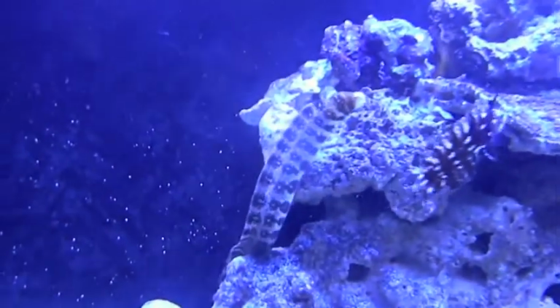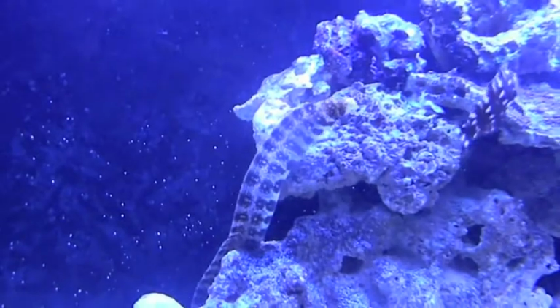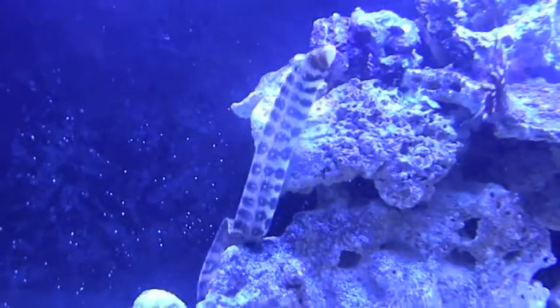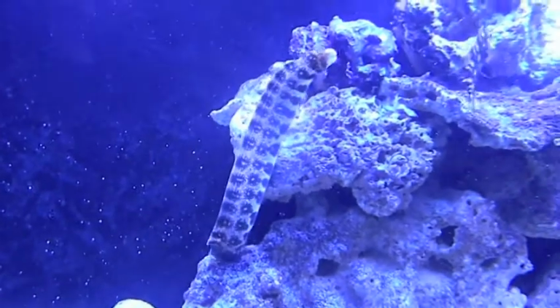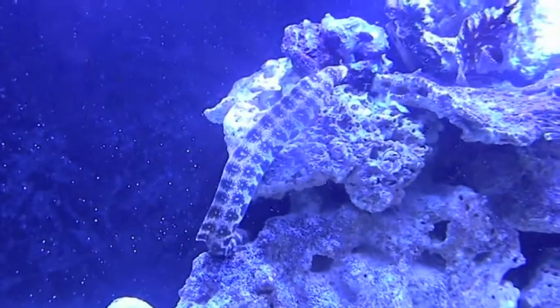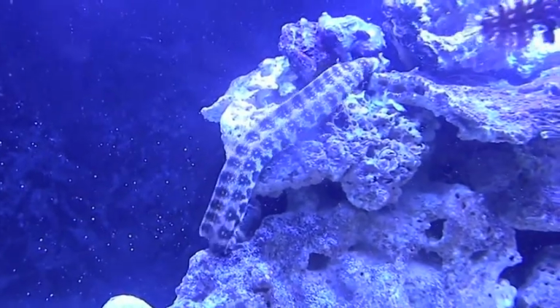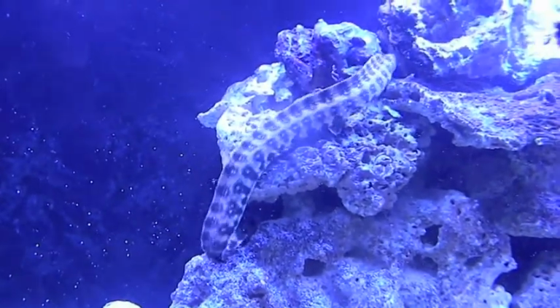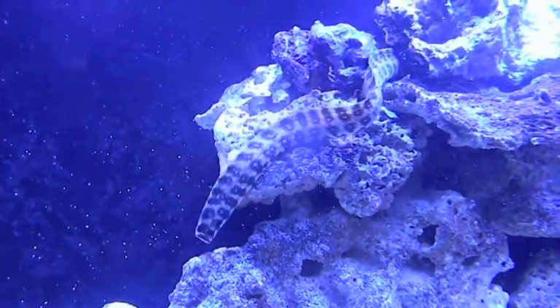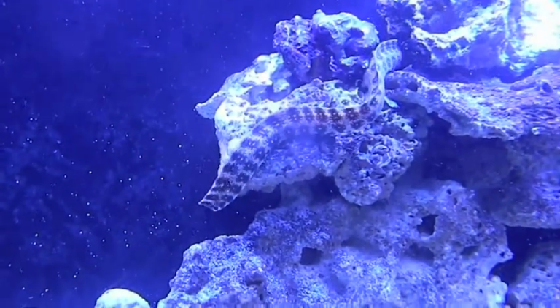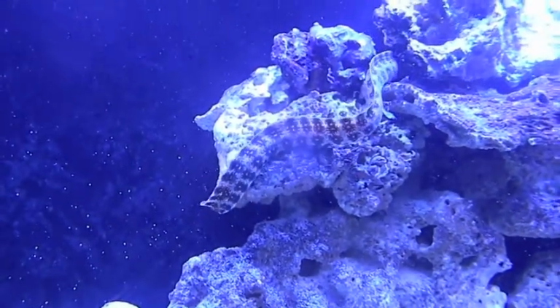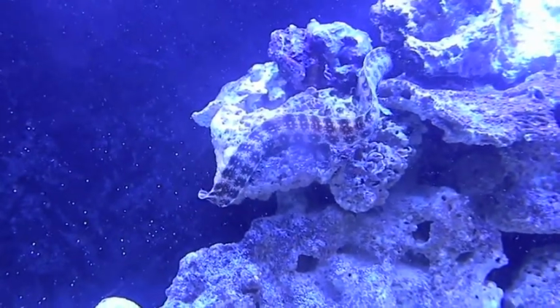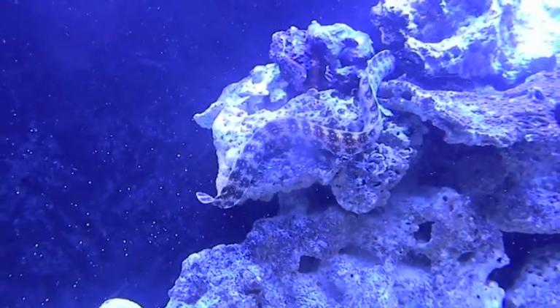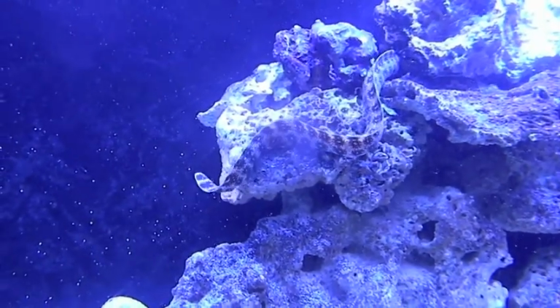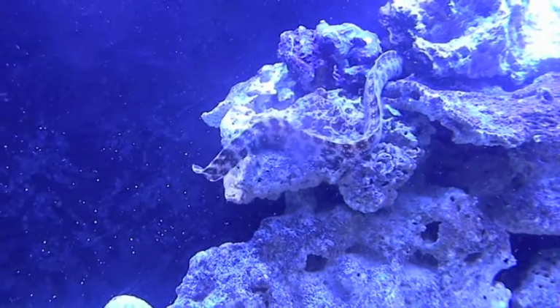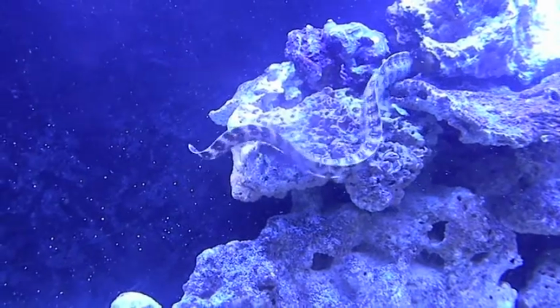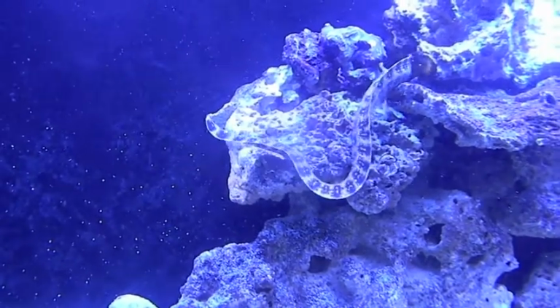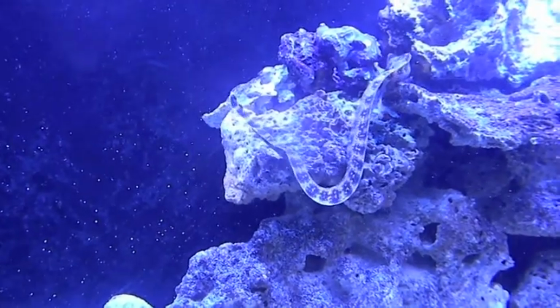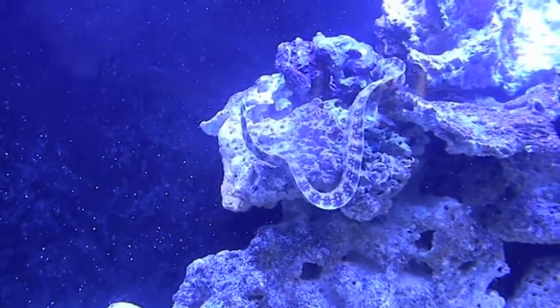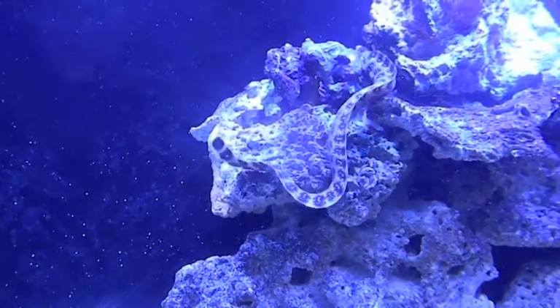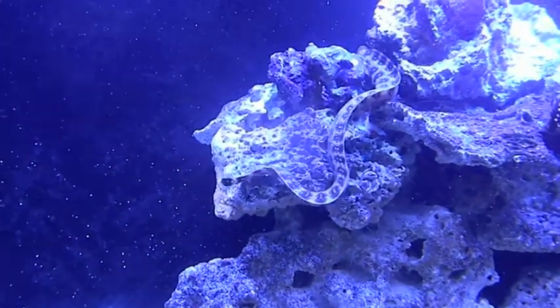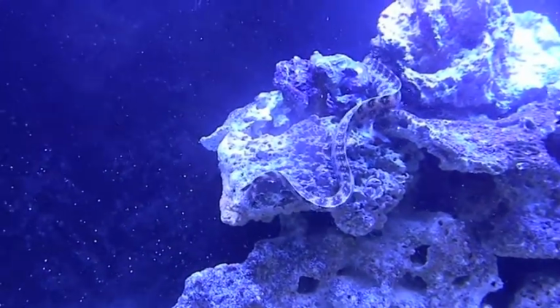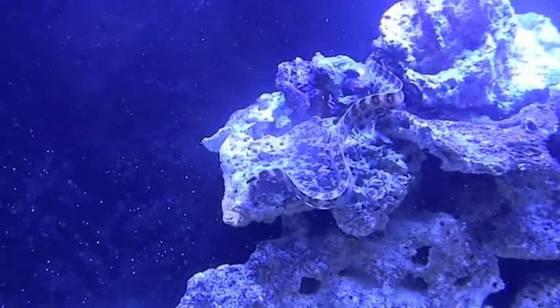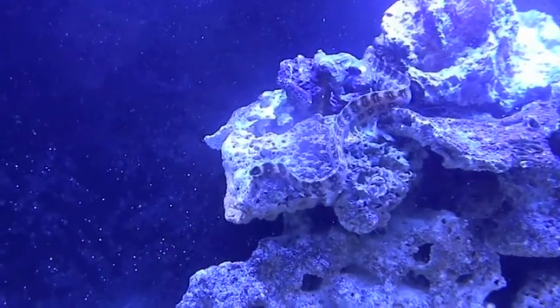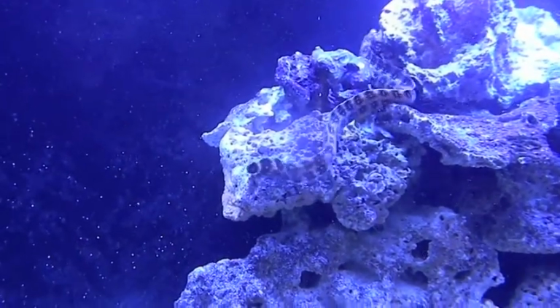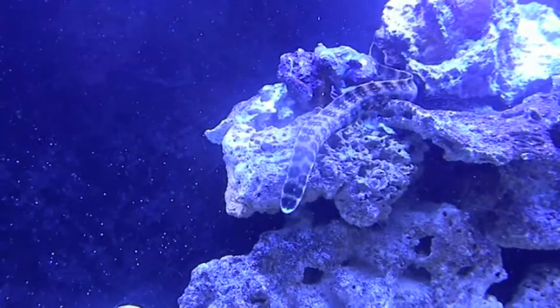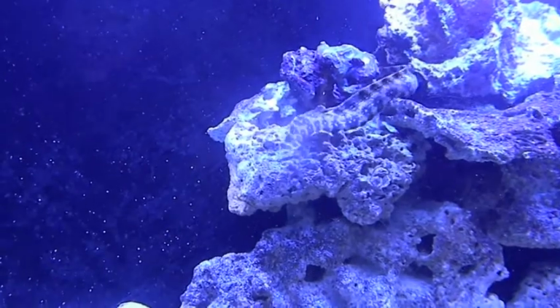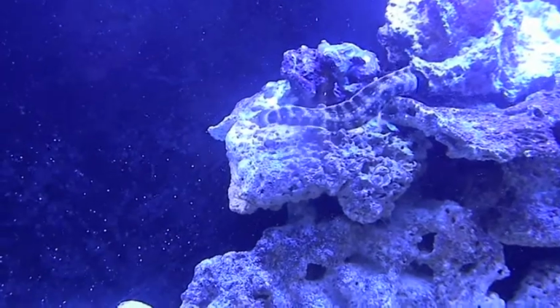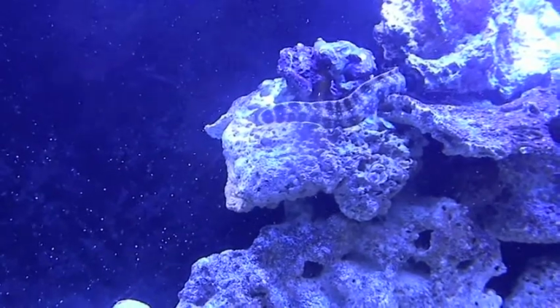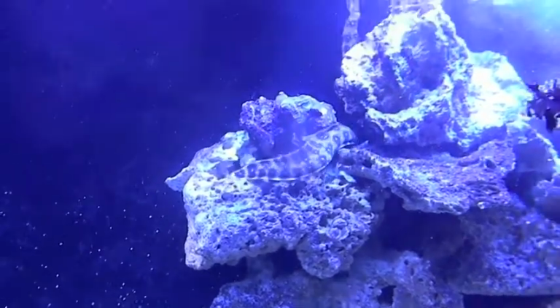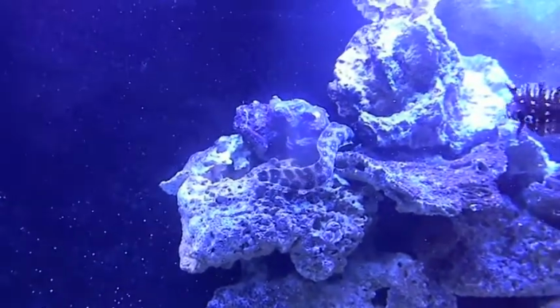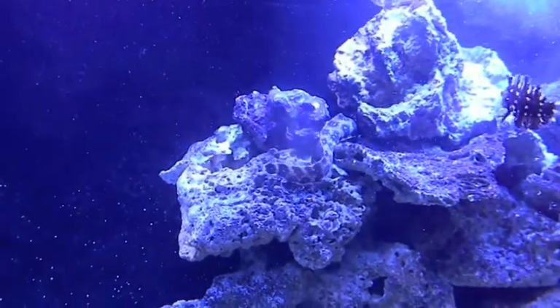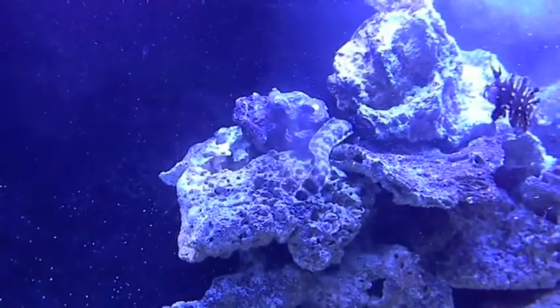He could eat maybe once more. He's not that big, but yeah, he got longer. He's looking for more.